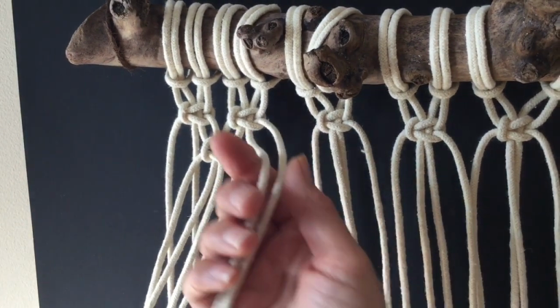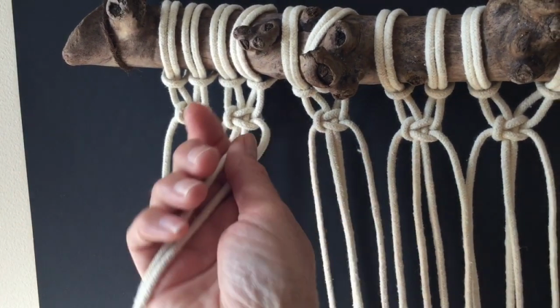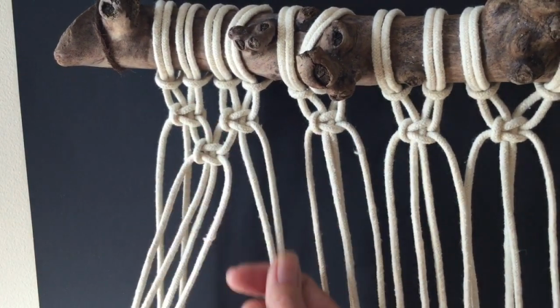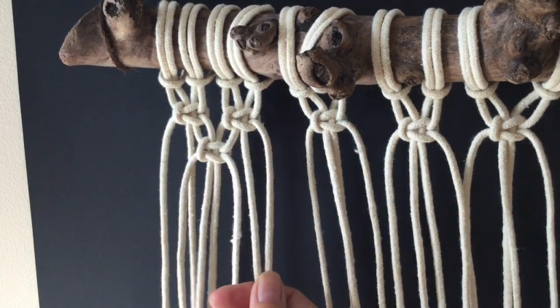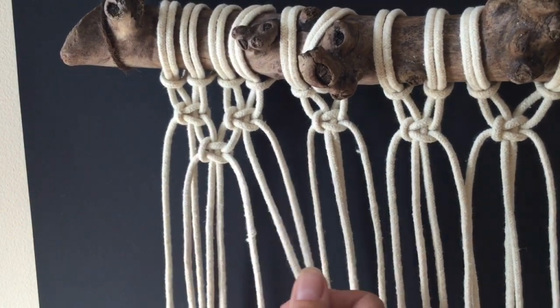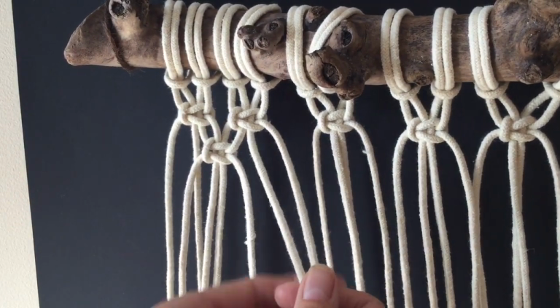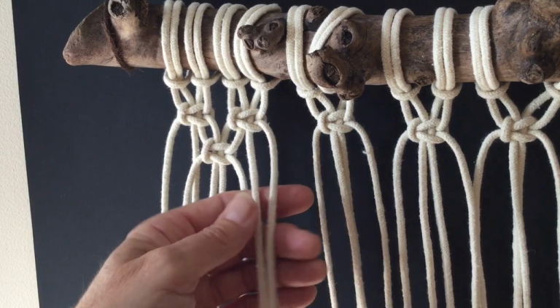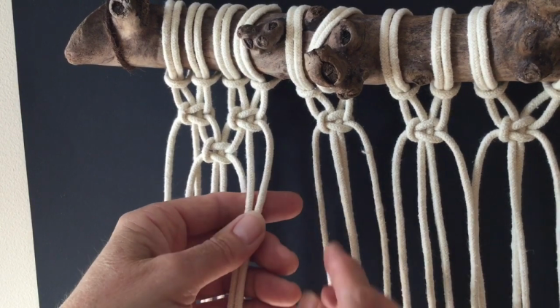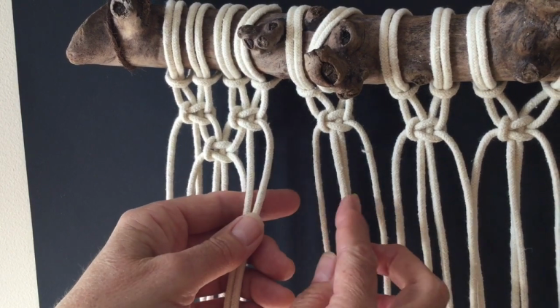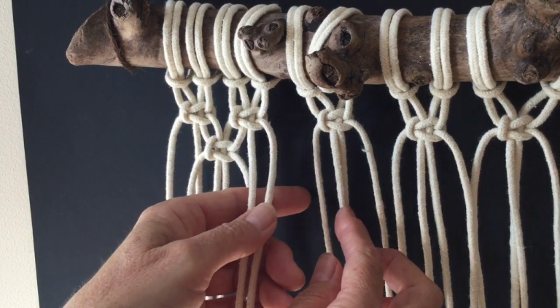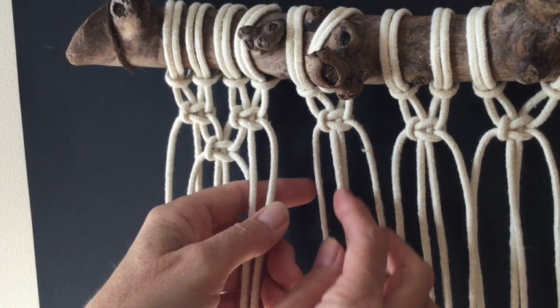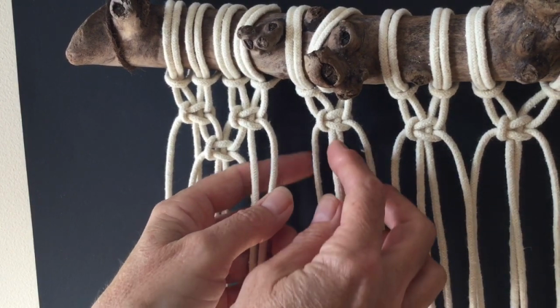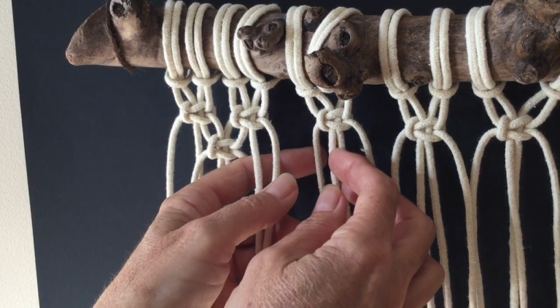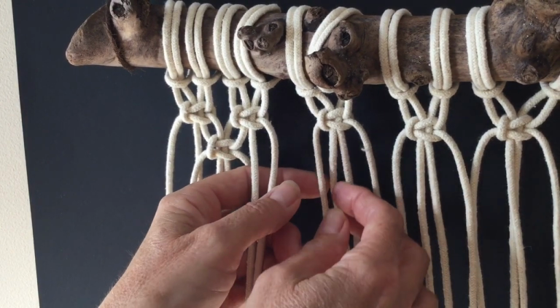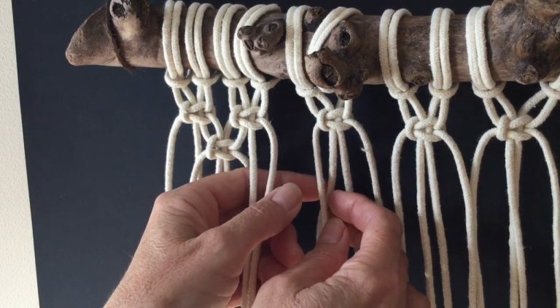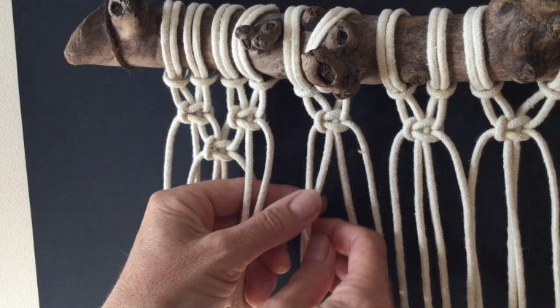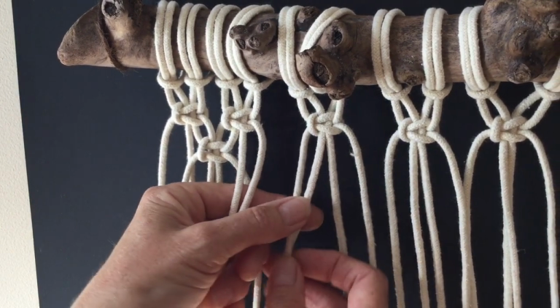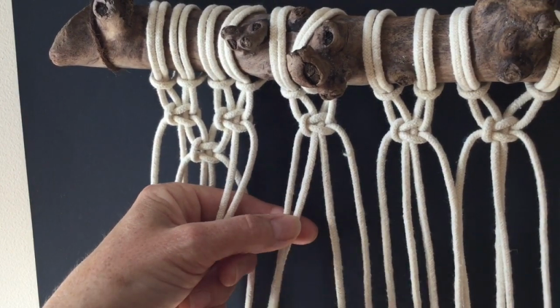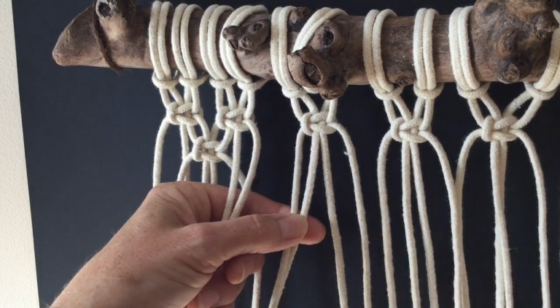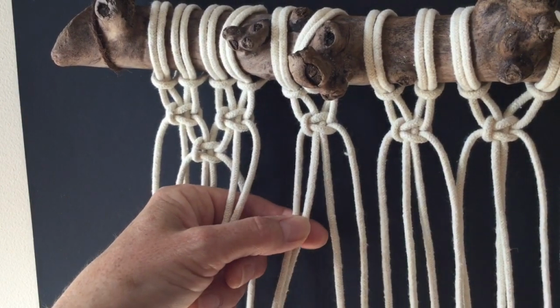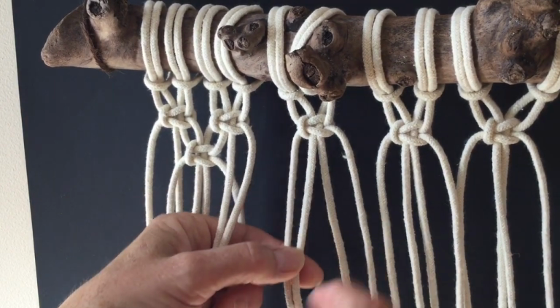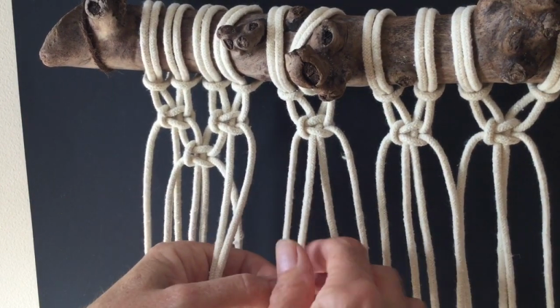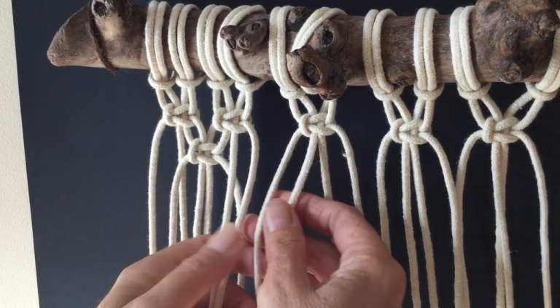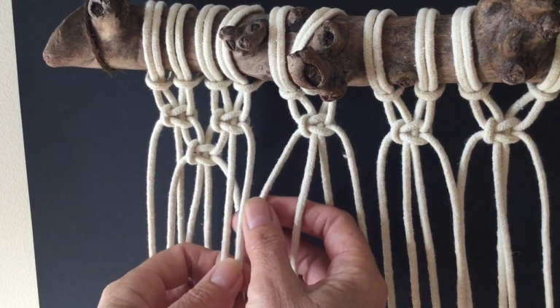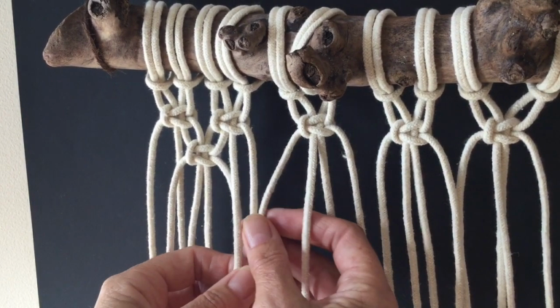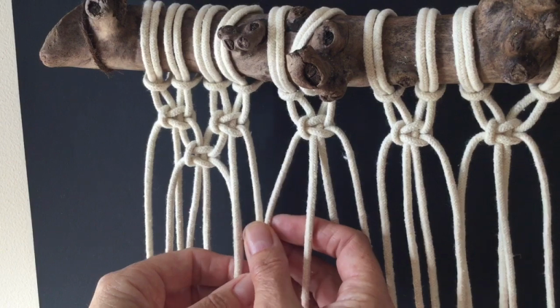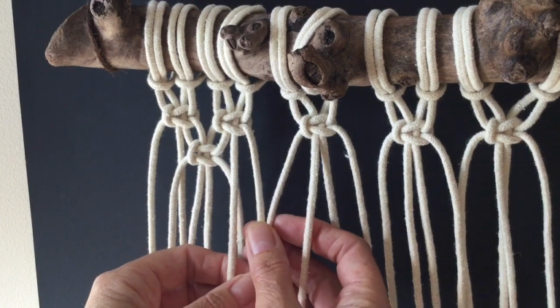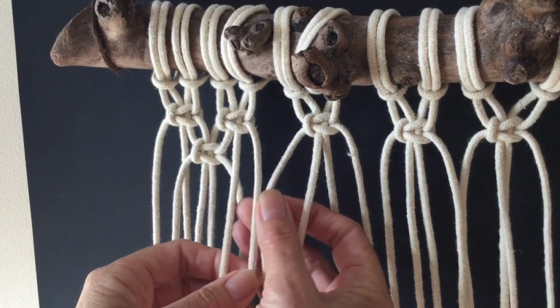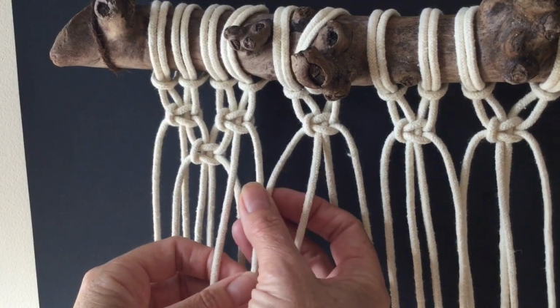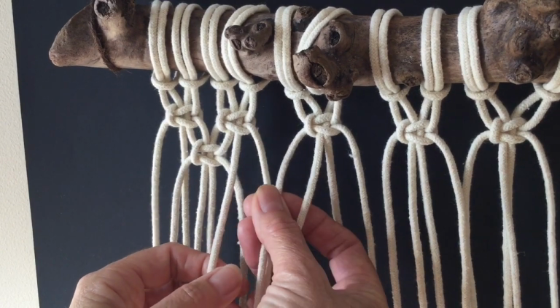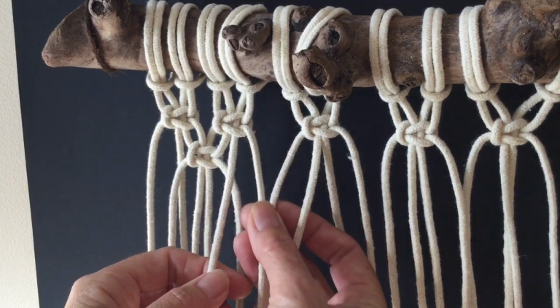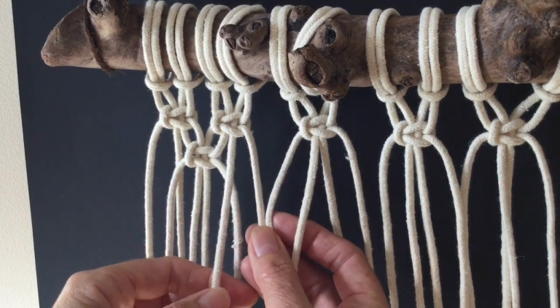Here's your next section. You've got your two cords on the left — take two cords from your right and now you've got your middle section again.